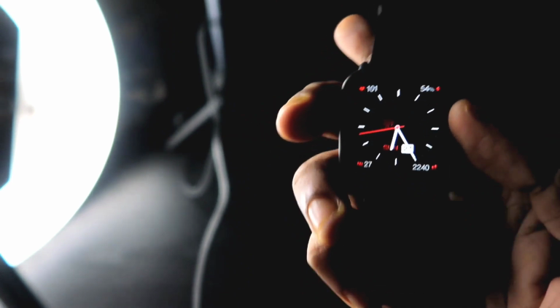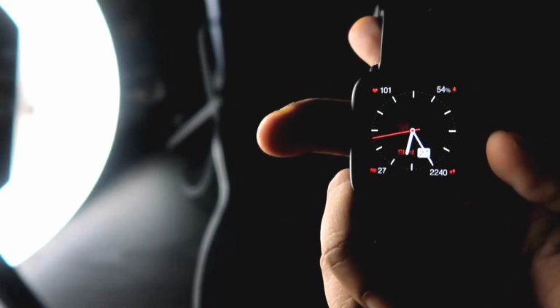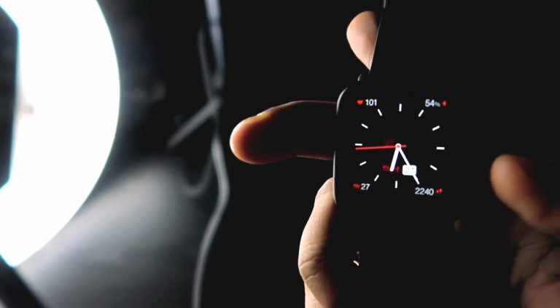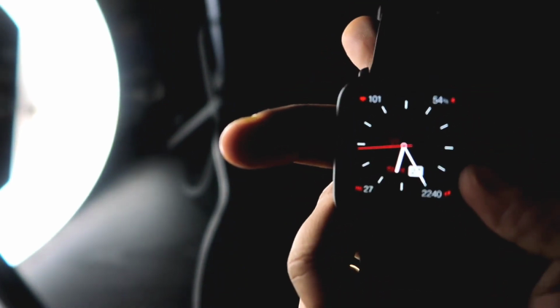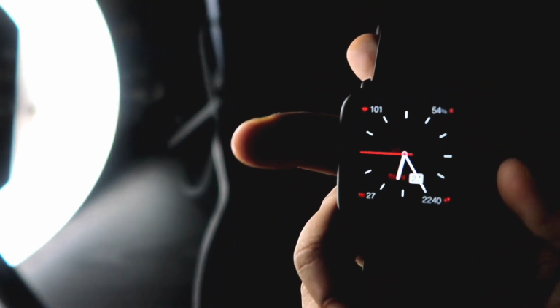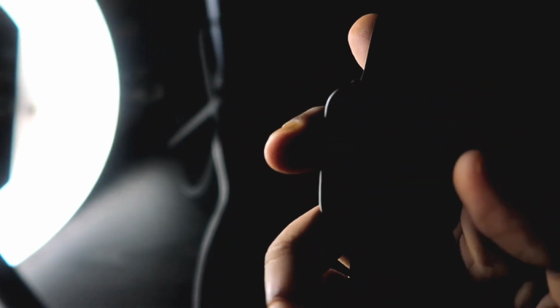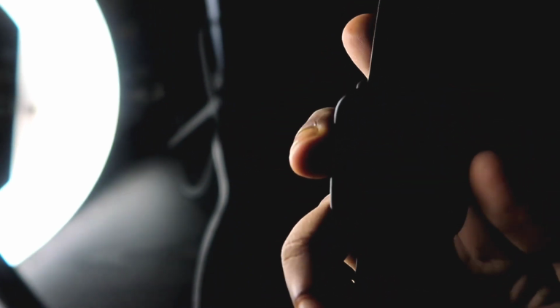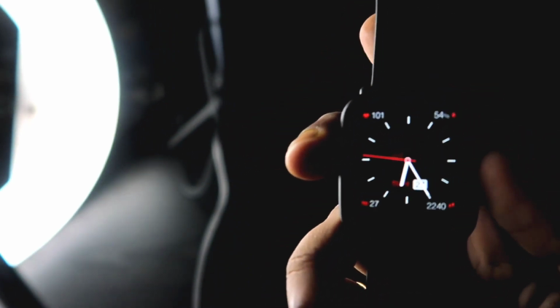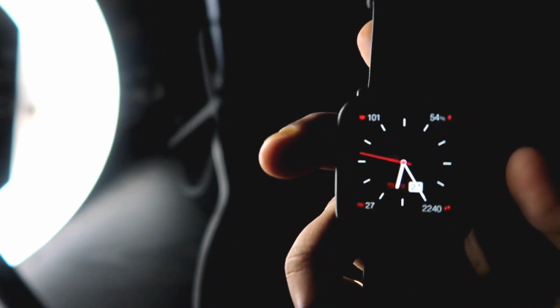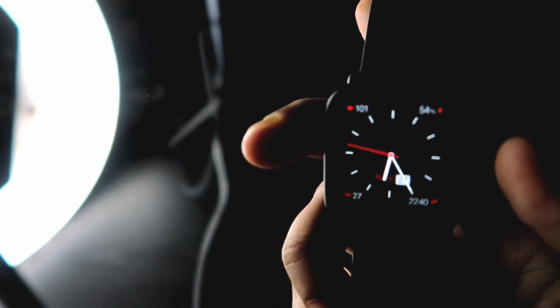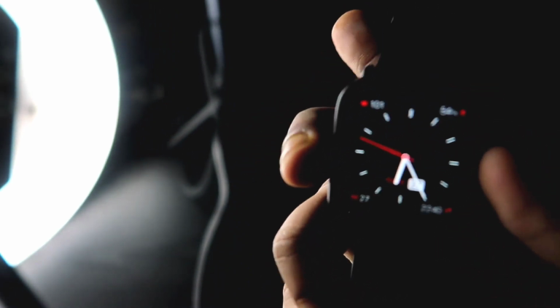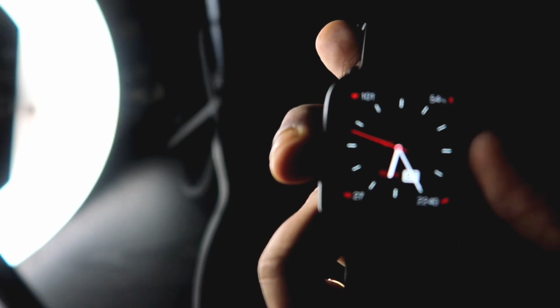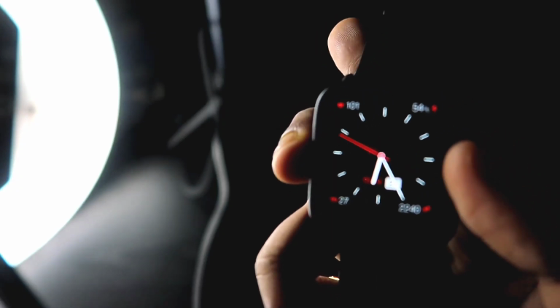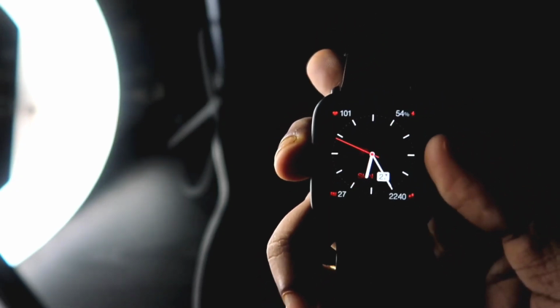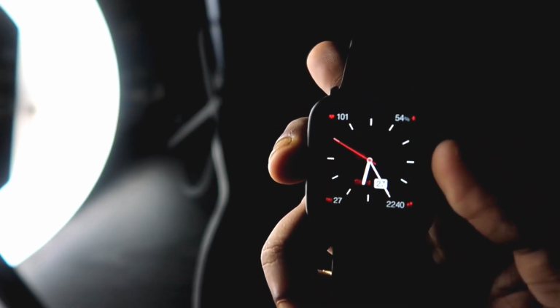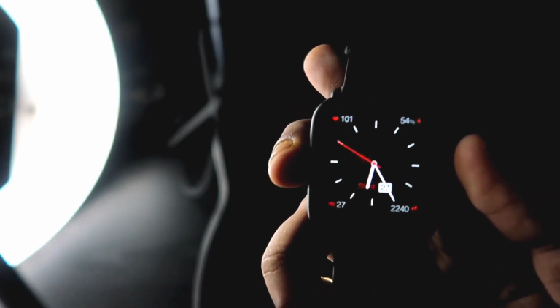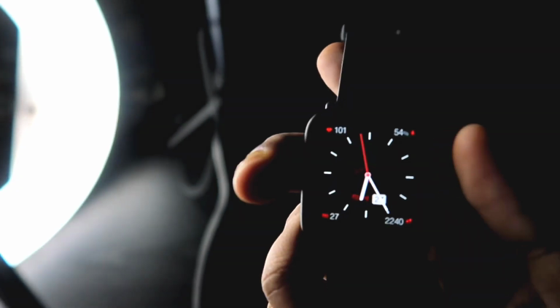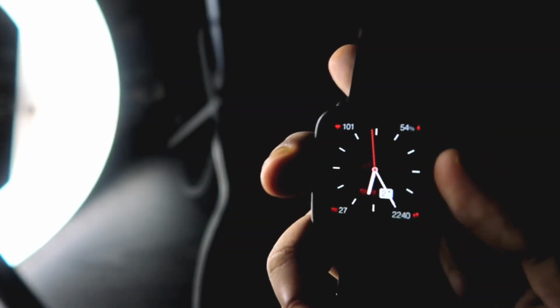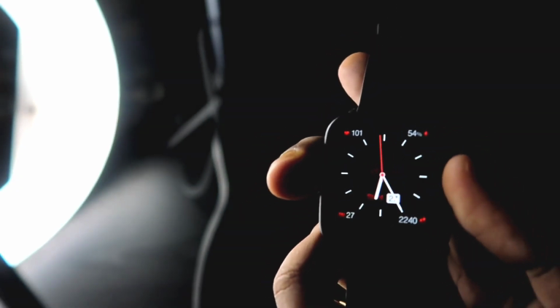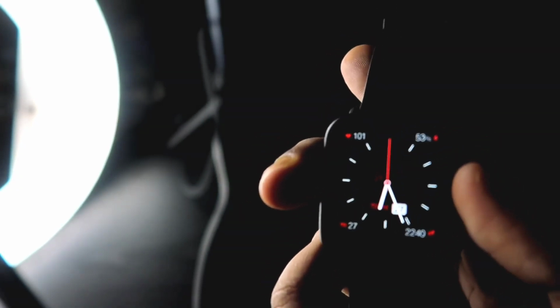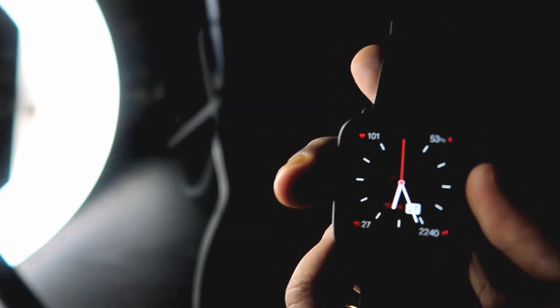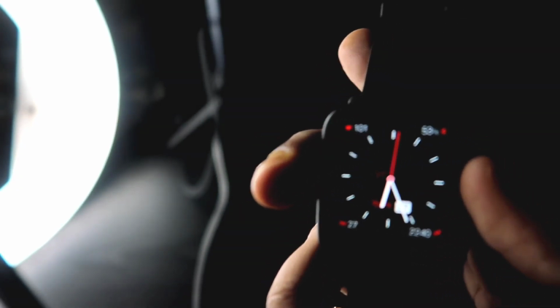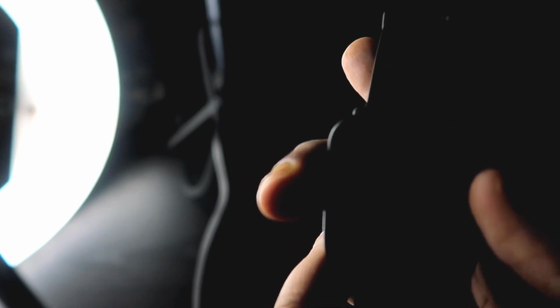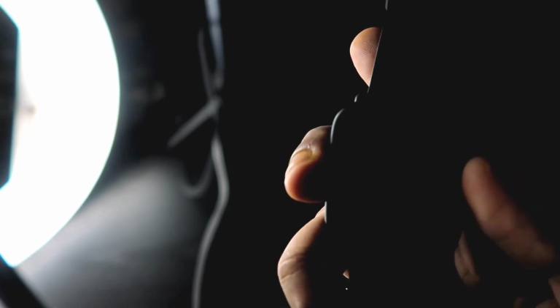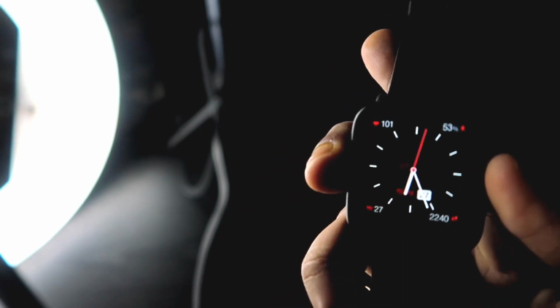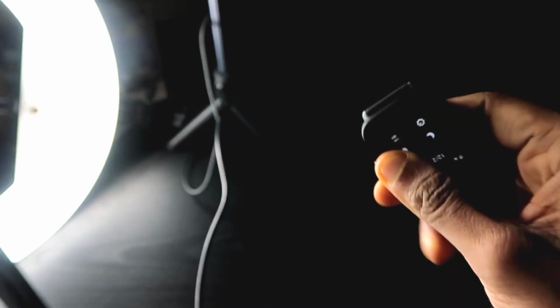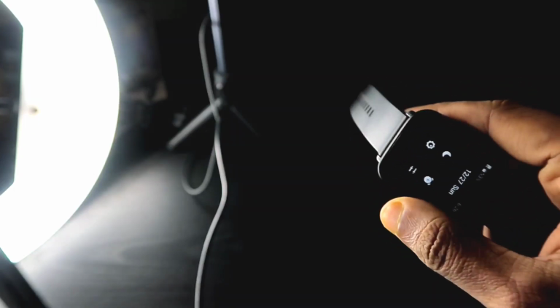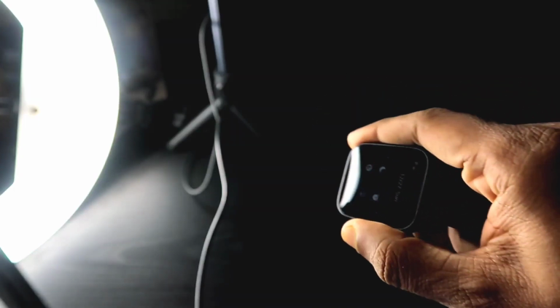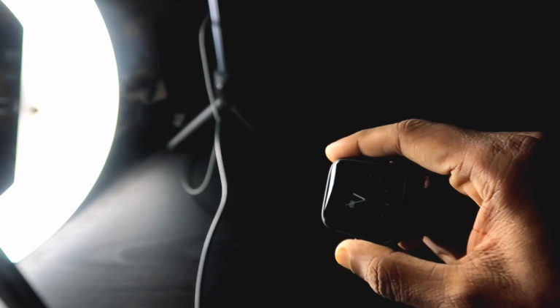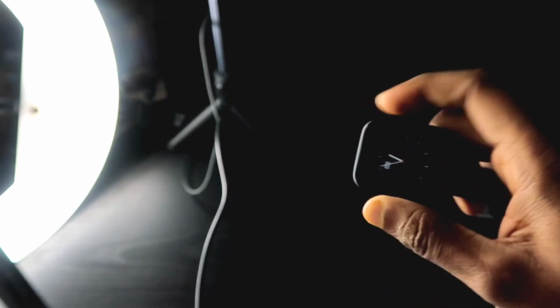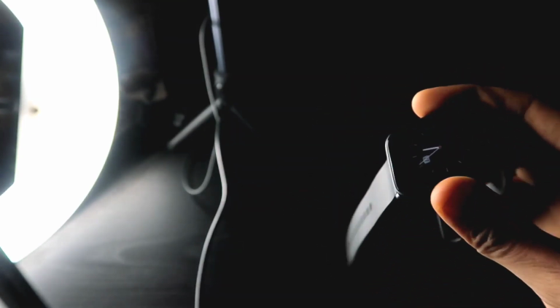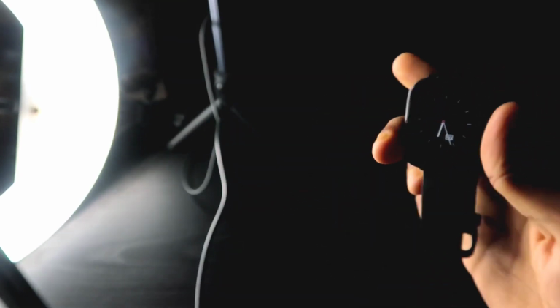Hey guys, I'm back with another video for my Addicted Blogging channel. In this video I'll be discussing the good things about the Amazfit BPU, so watch the video till the end because this will be a great video.